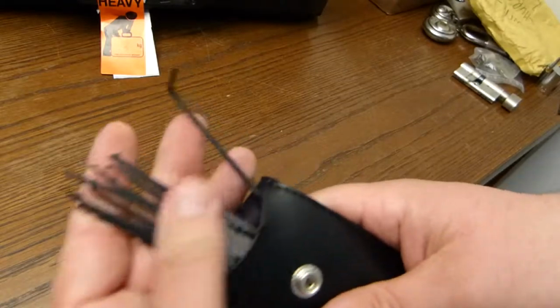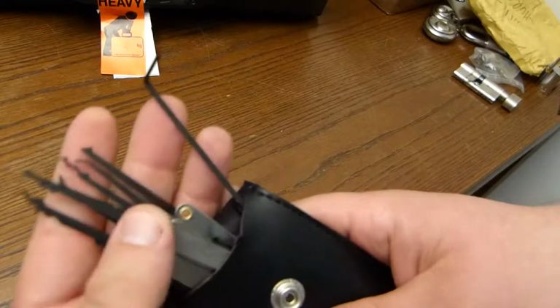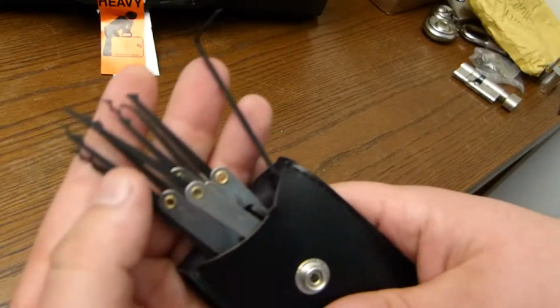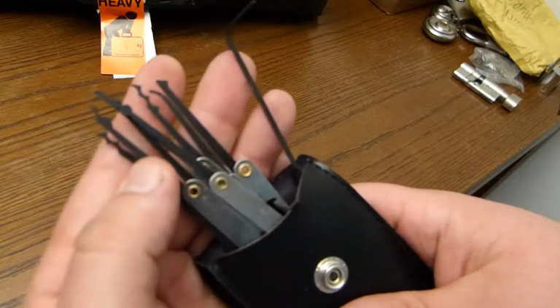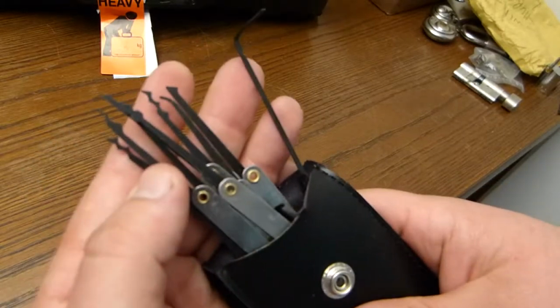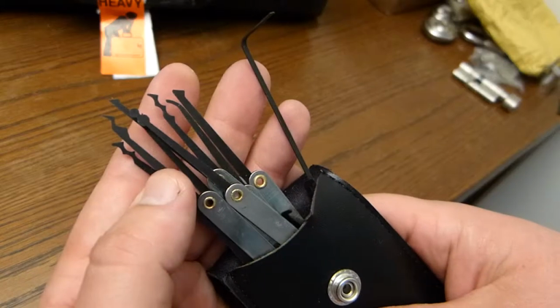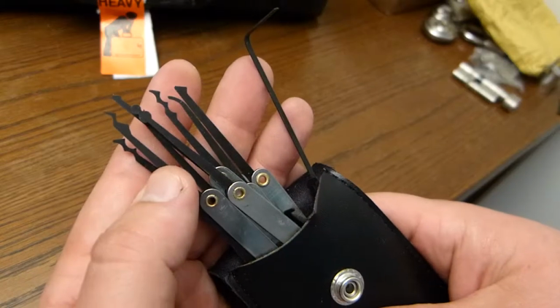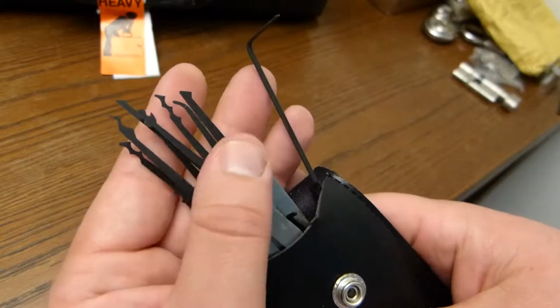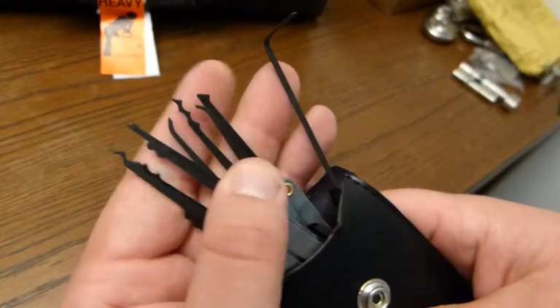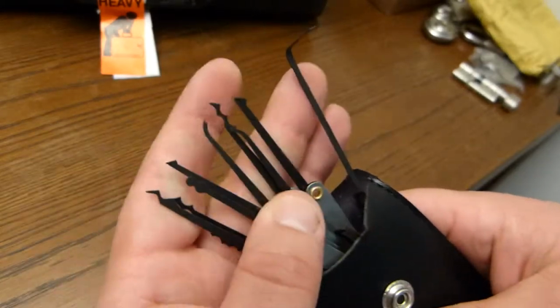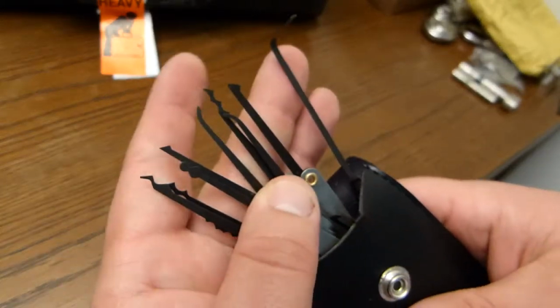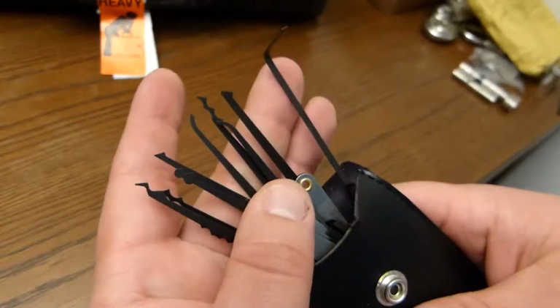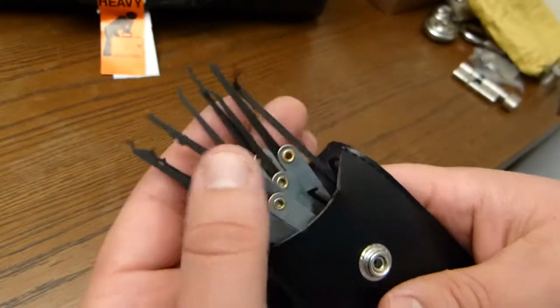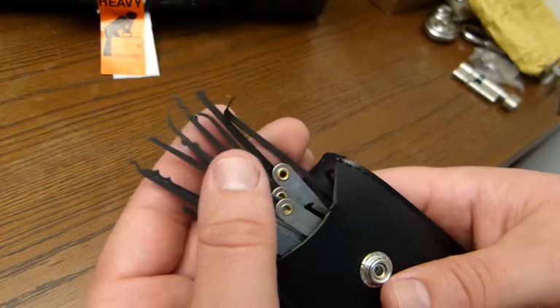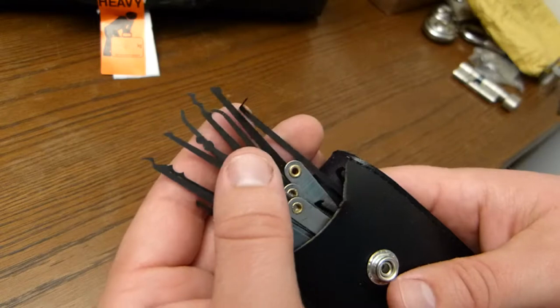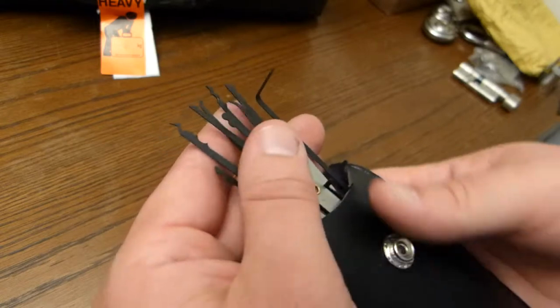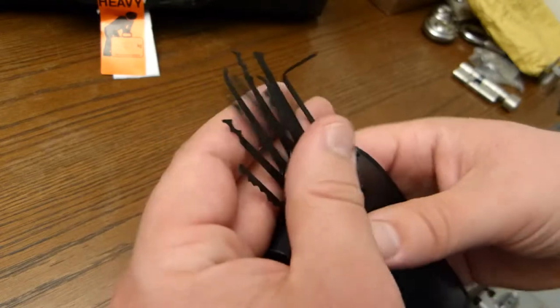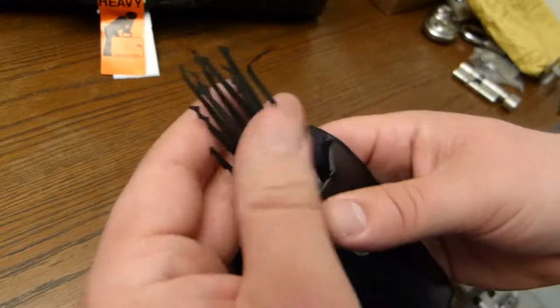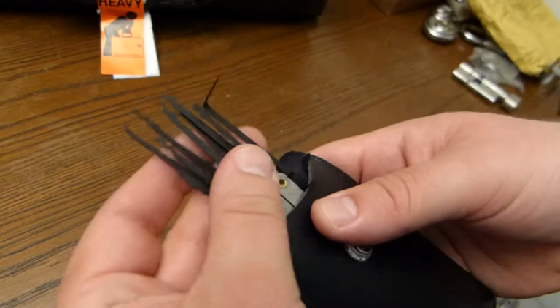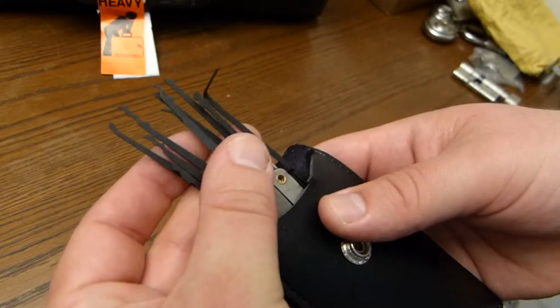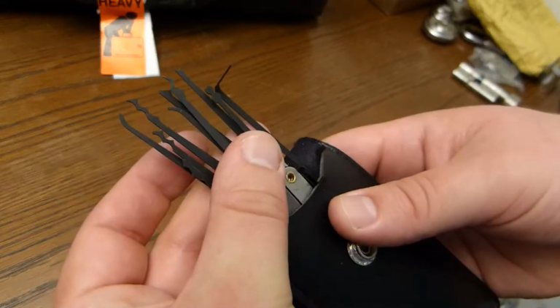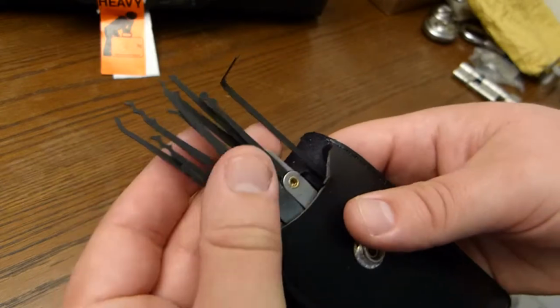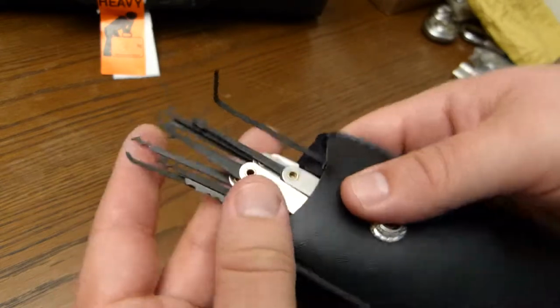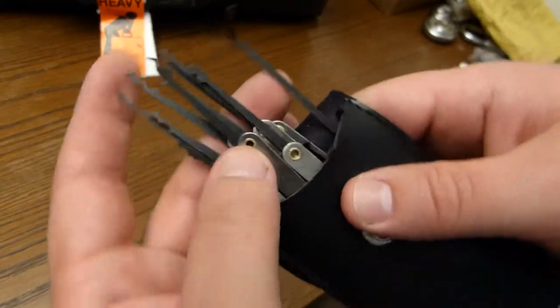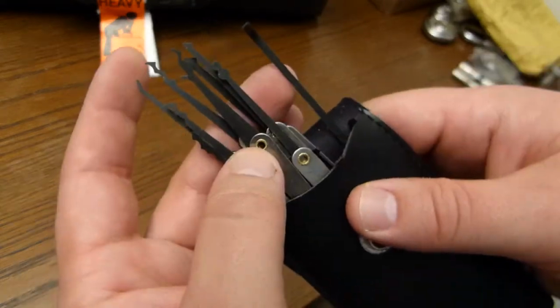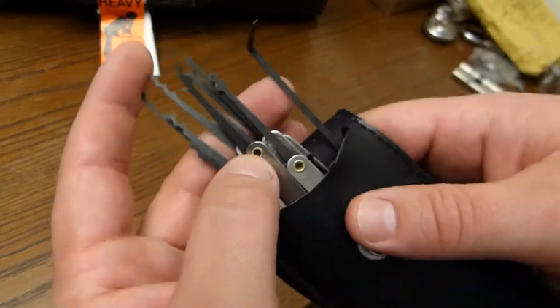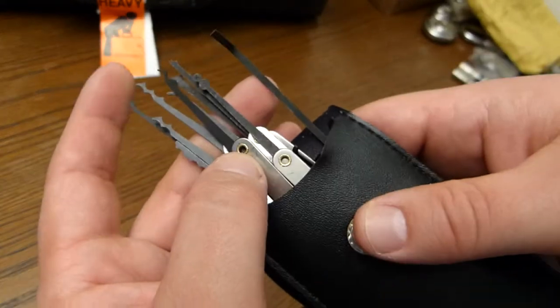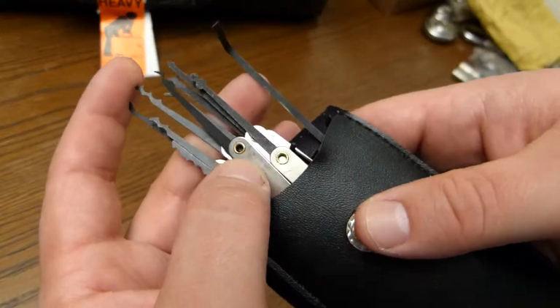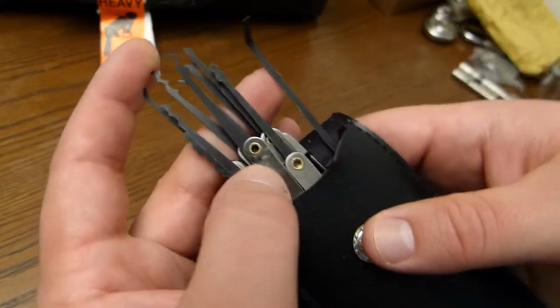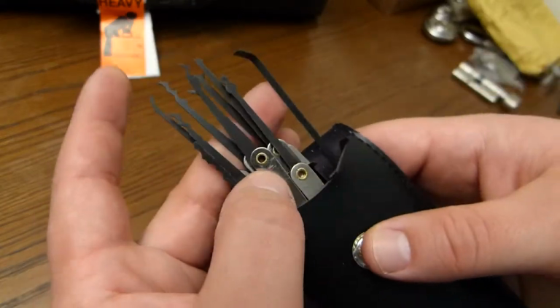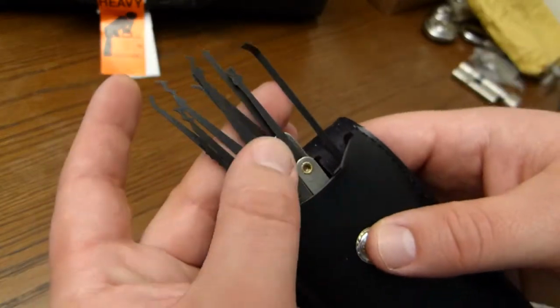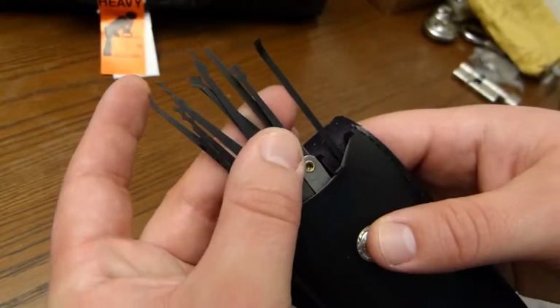One lock pick kit. No one wanted this one so I'm going to give this one away.